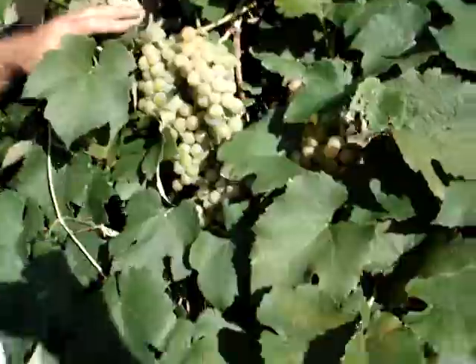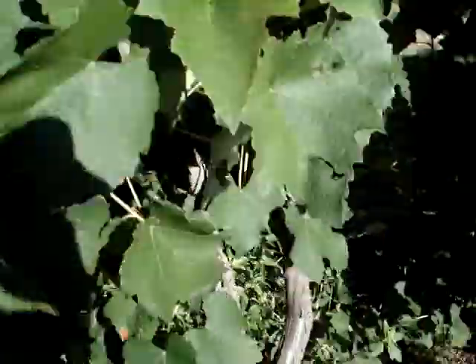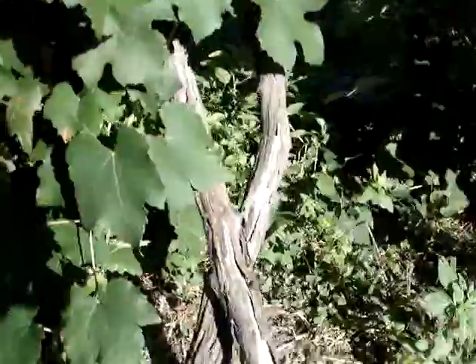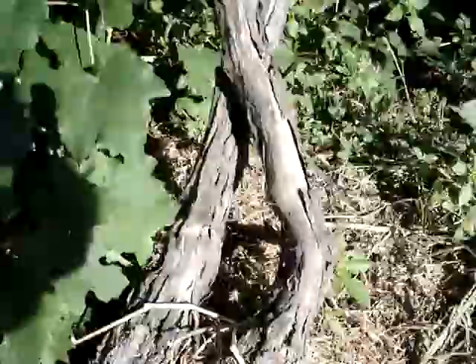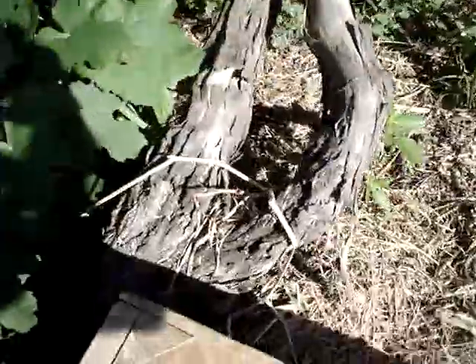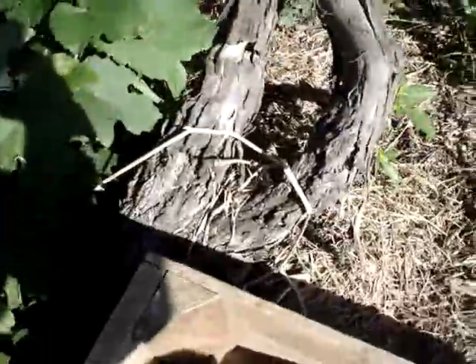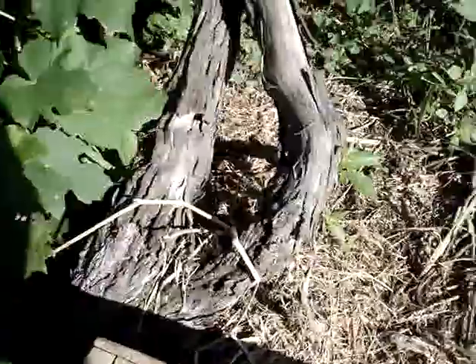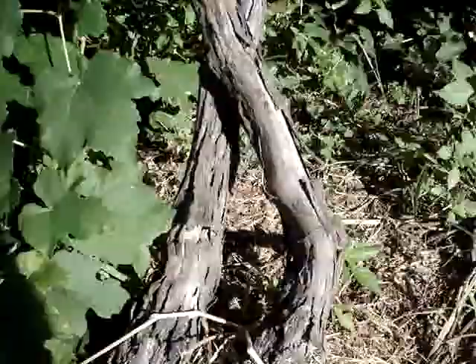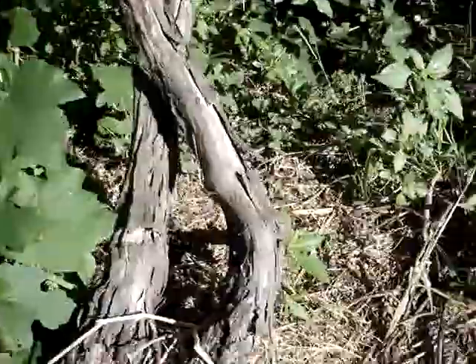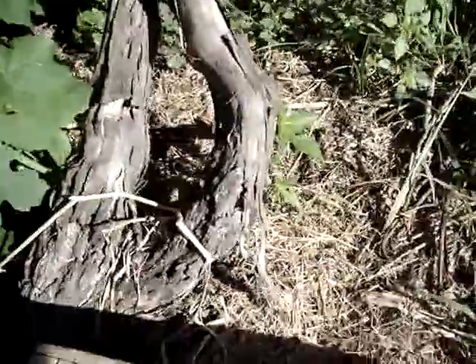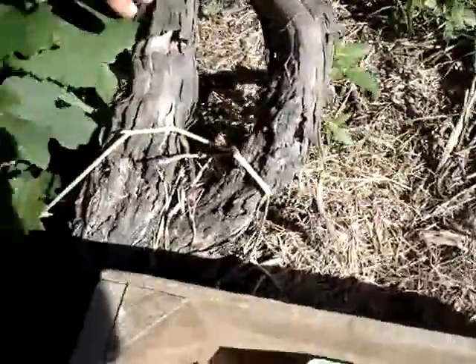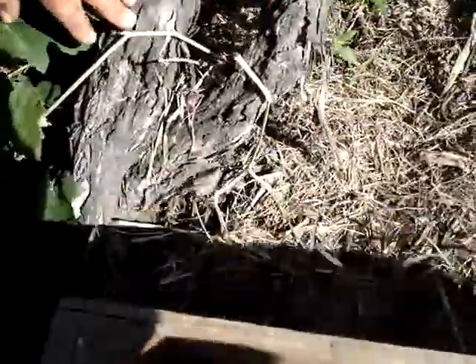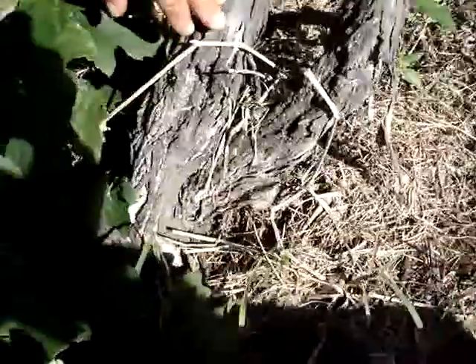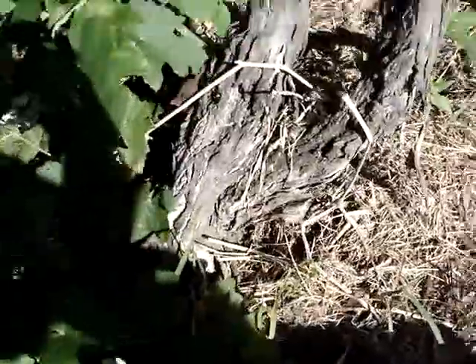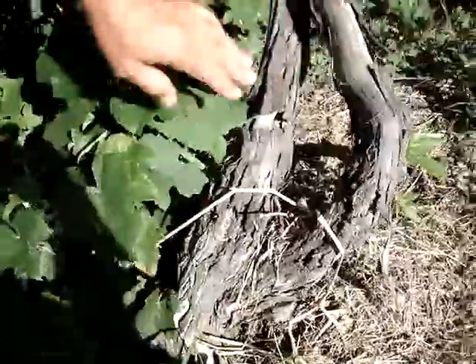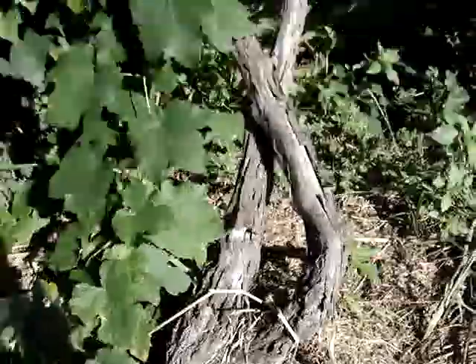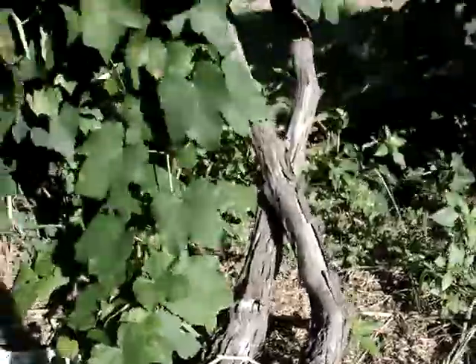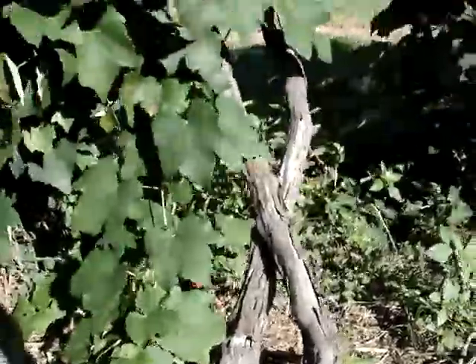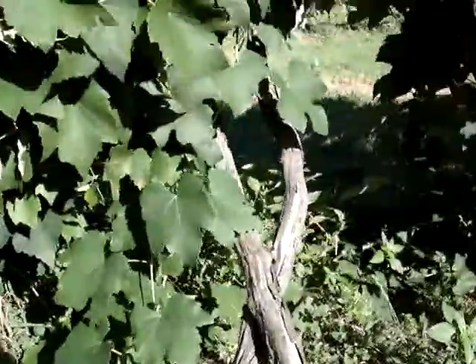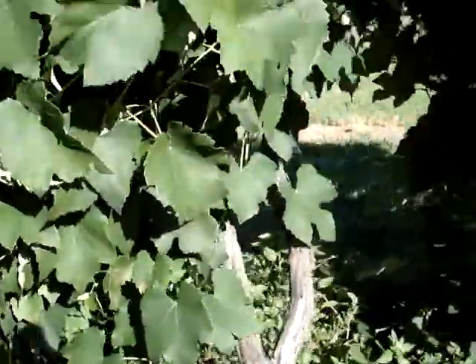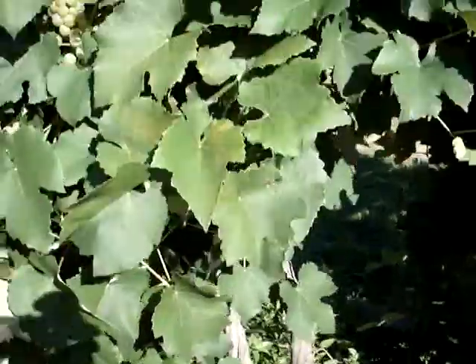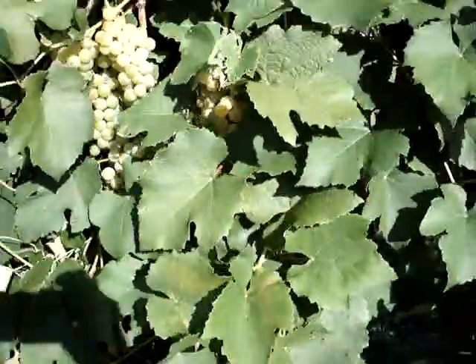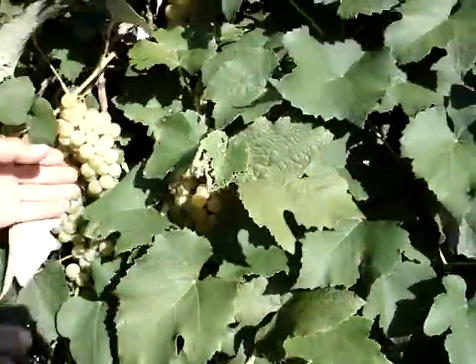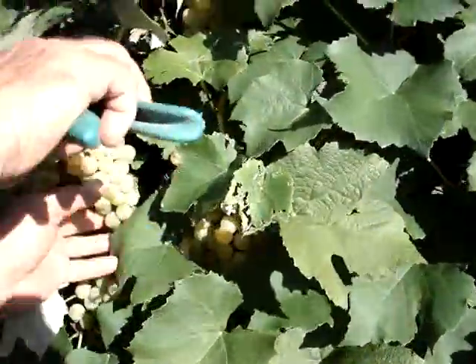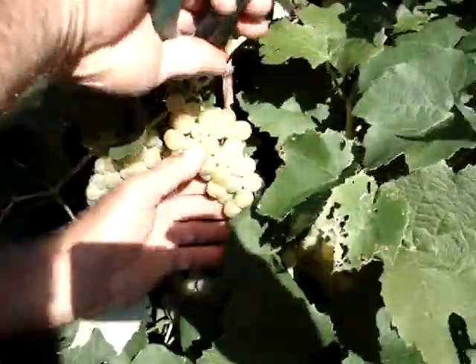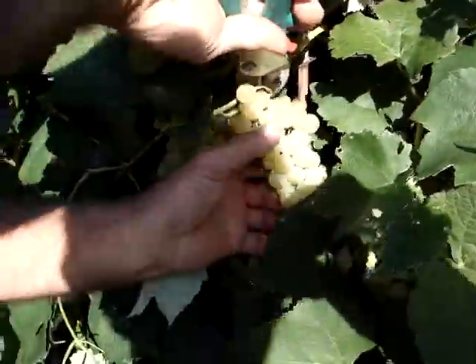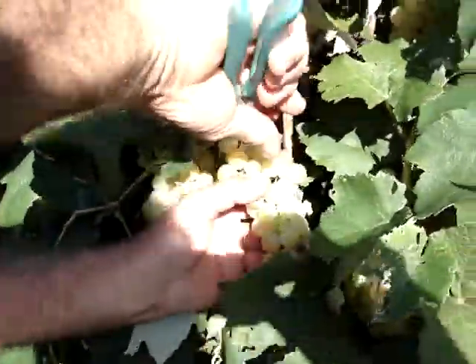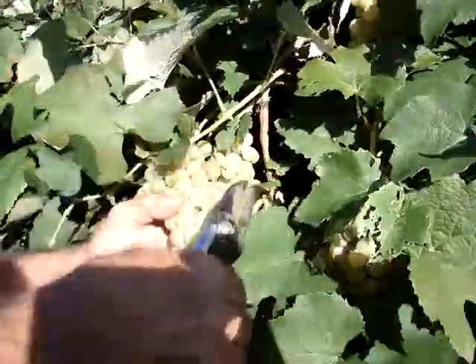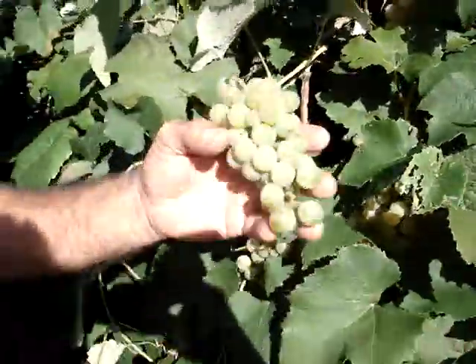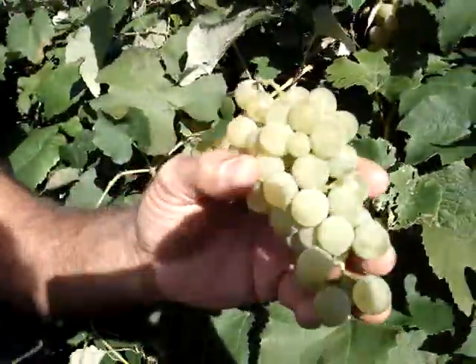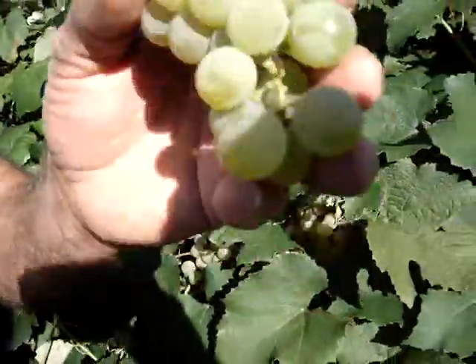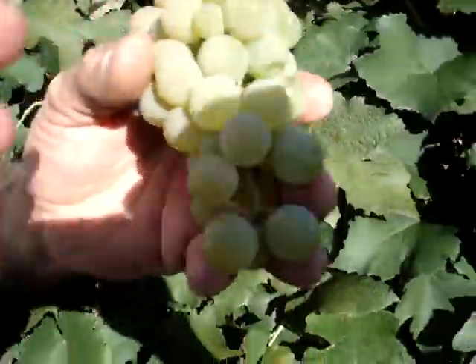So this is the grapevine here? Mm-hmm, this is the old grapevine. These were planted in 1972. We started some cuttings, and we just clip them off like that.